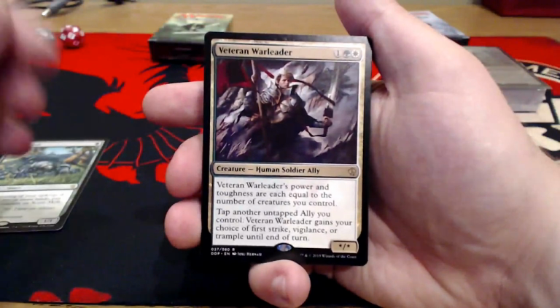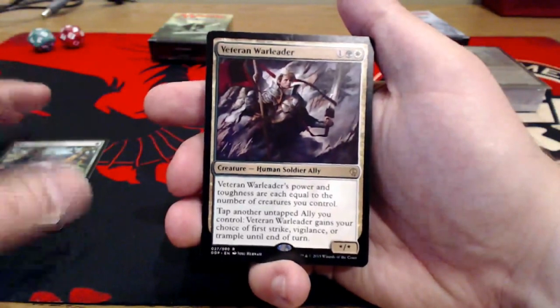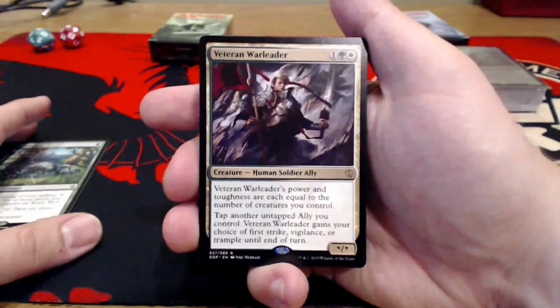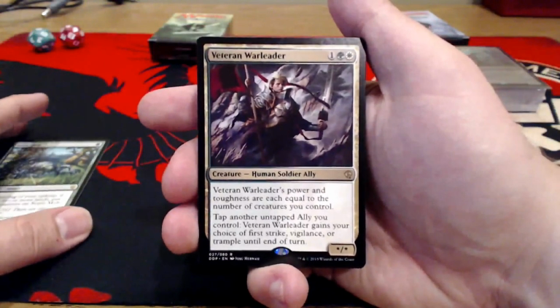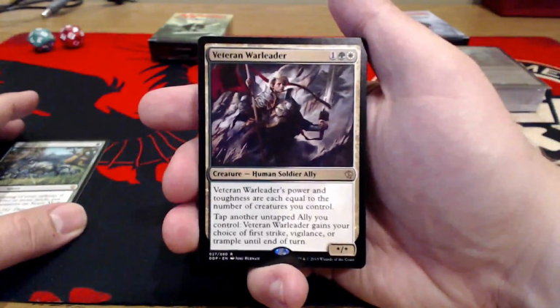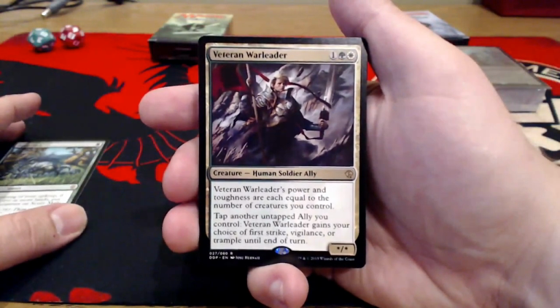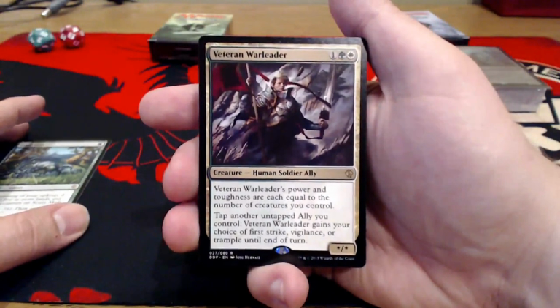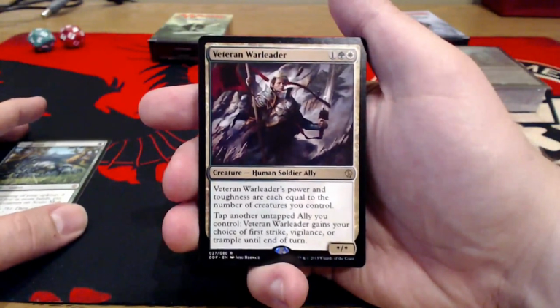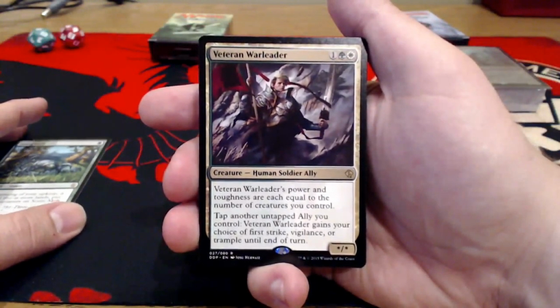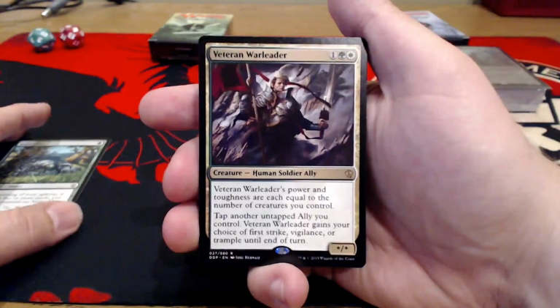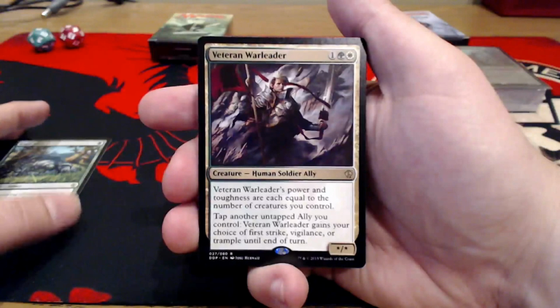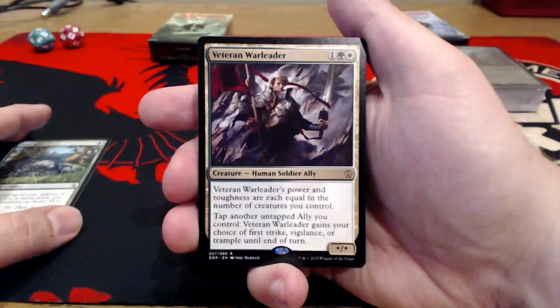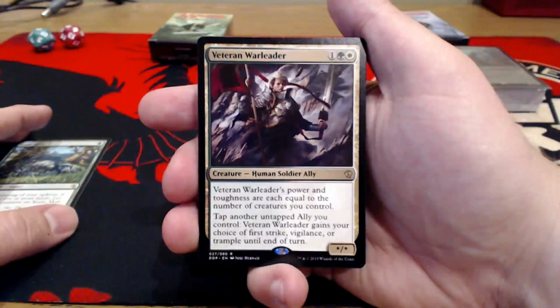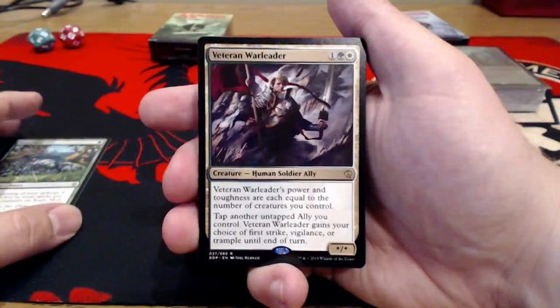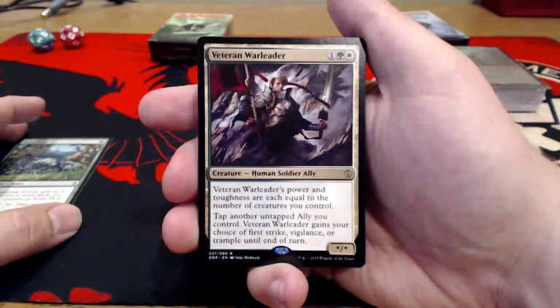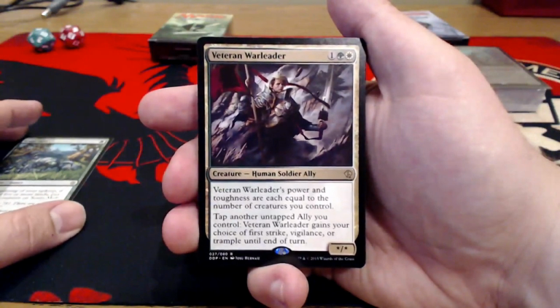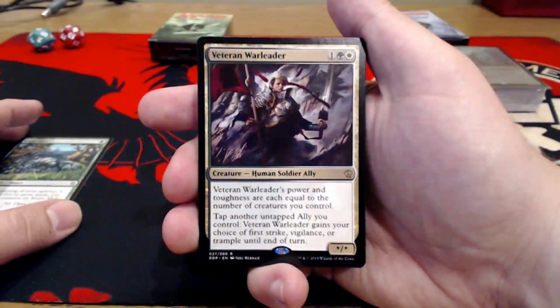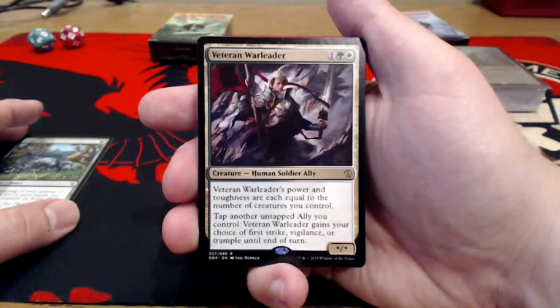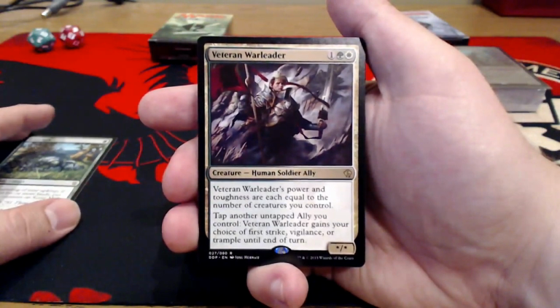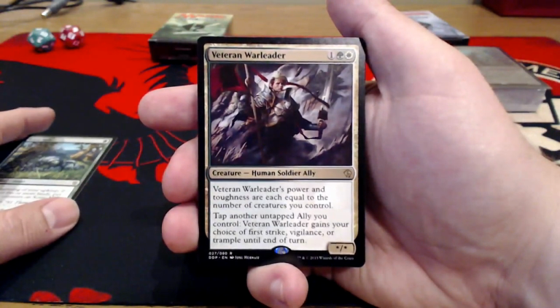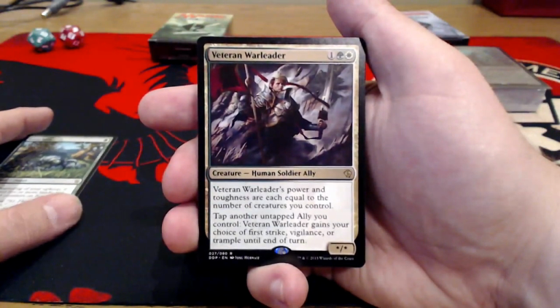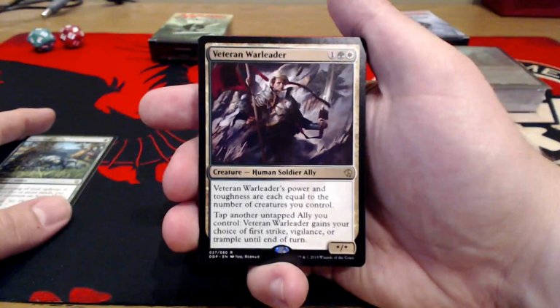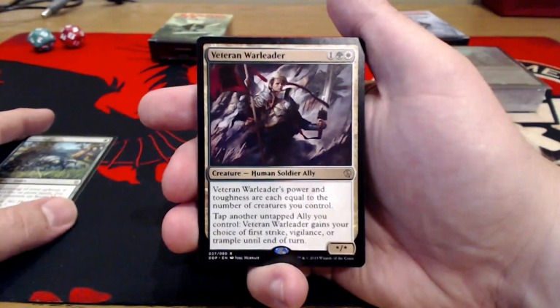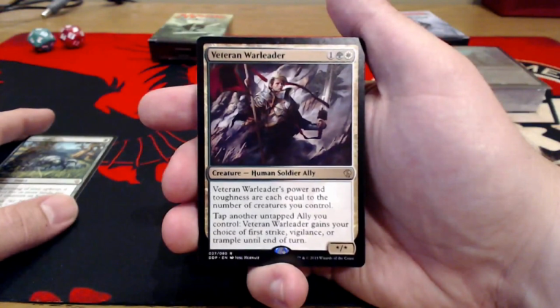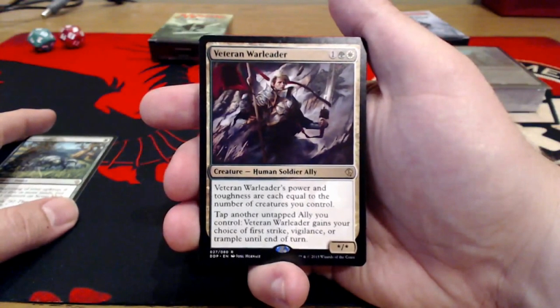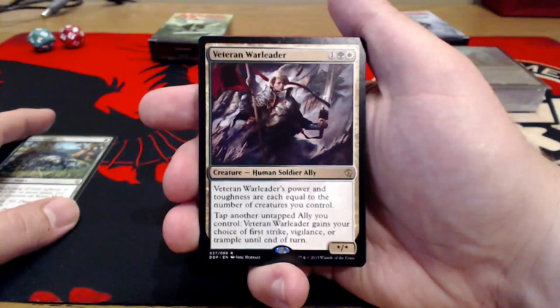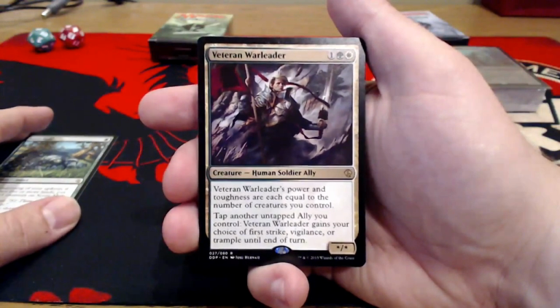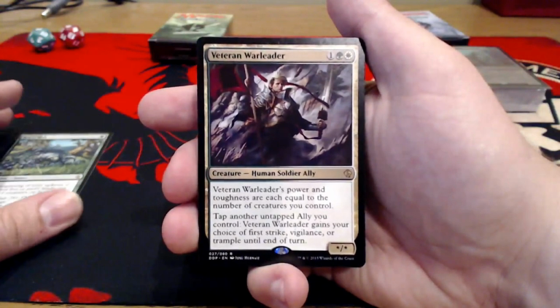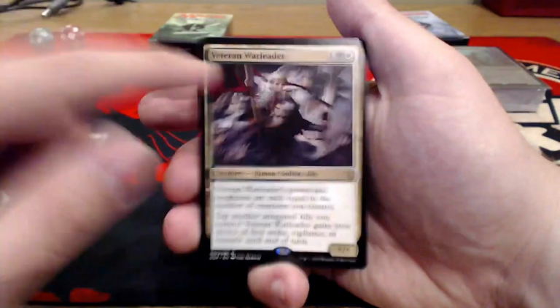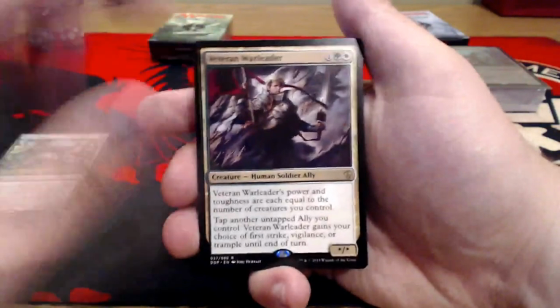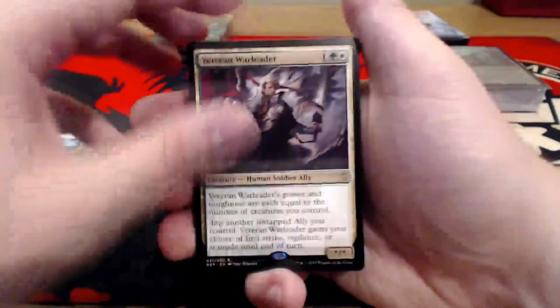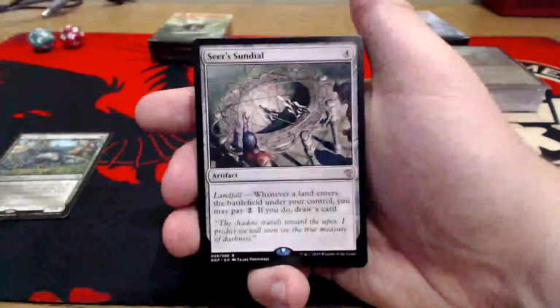Veteran Warleader — one uncolored, a green, and a white for a star/star. Its power and toughness are each equal to the number of creatures you control. You can tap another untapped ally you control, and it gains your choice of First Strike, Vigilance, or Trample until end of turn. This is going to be a pretty good card.